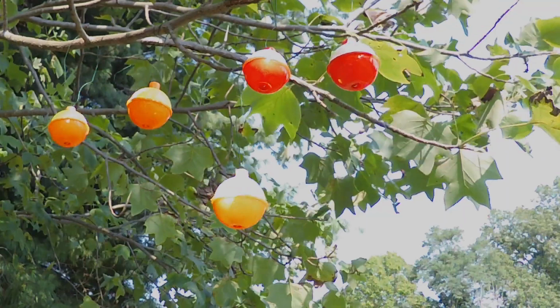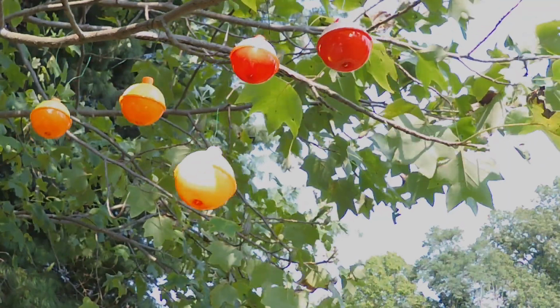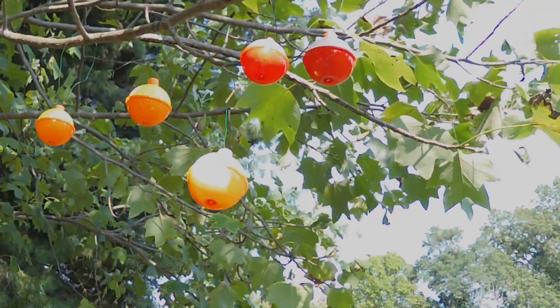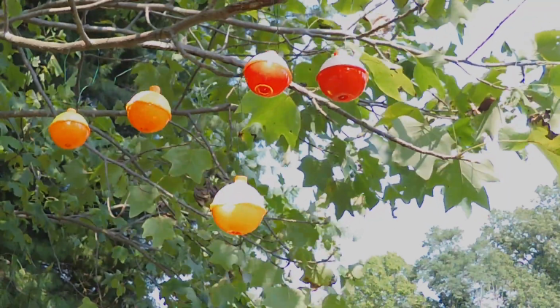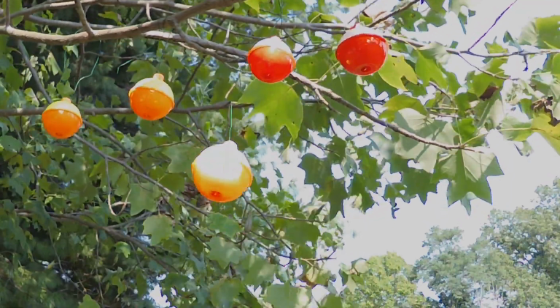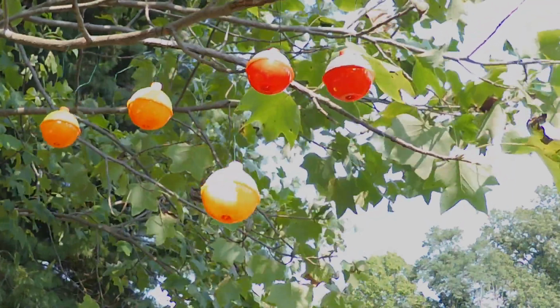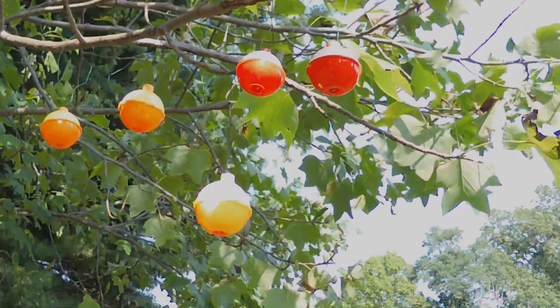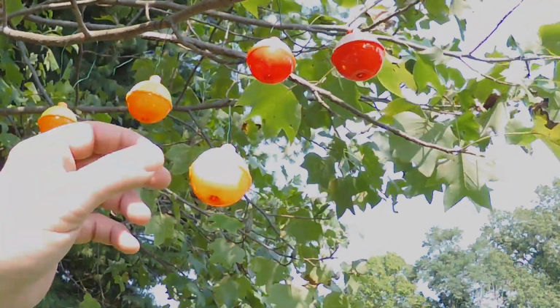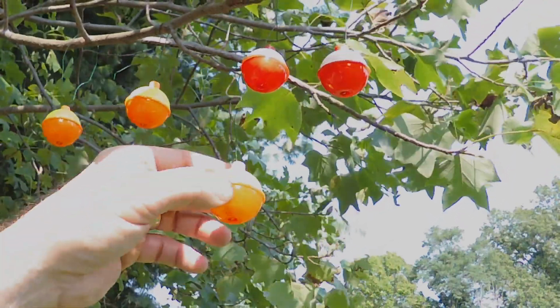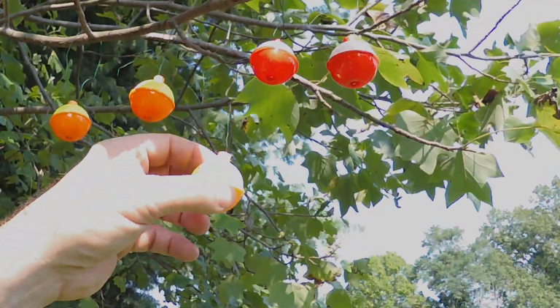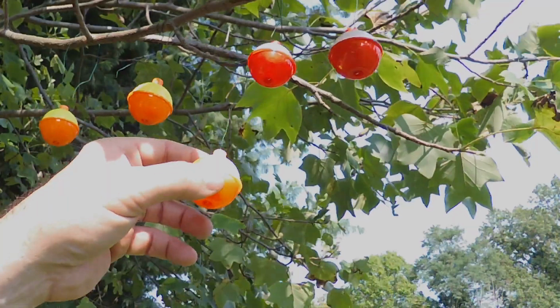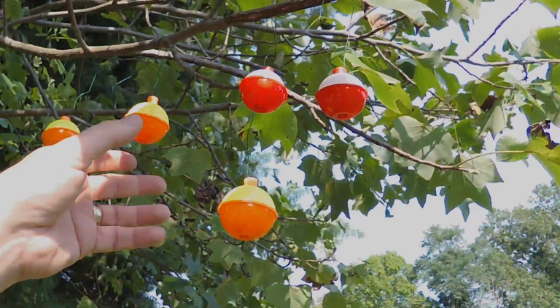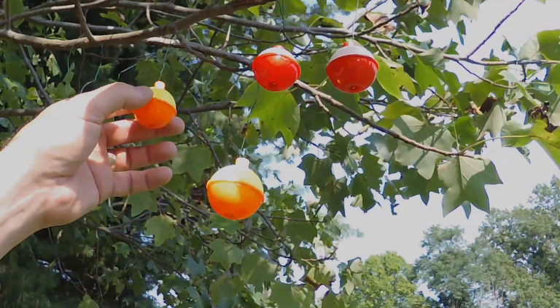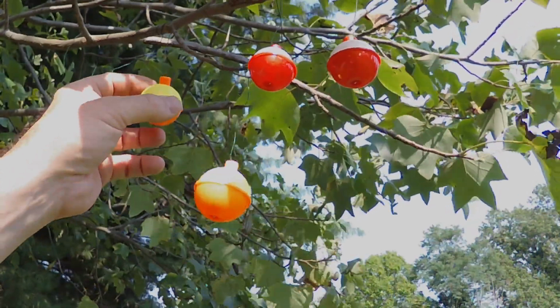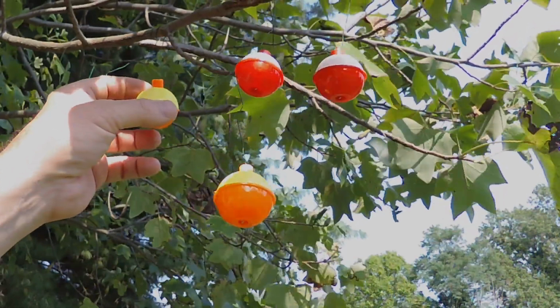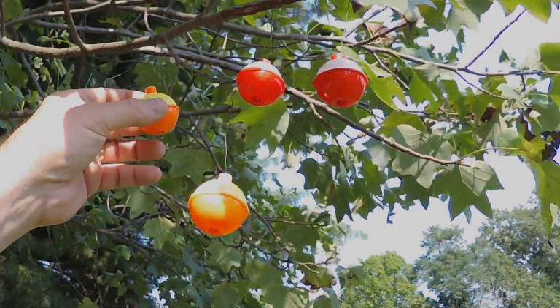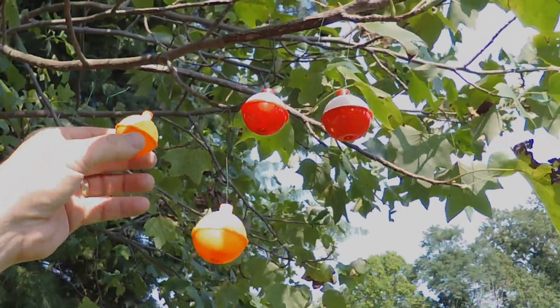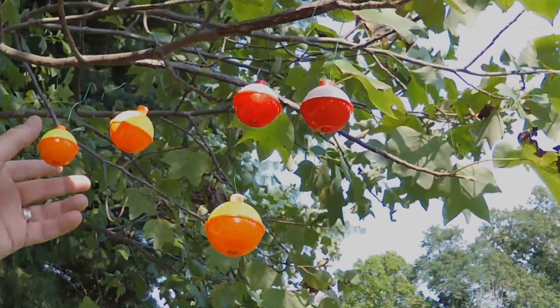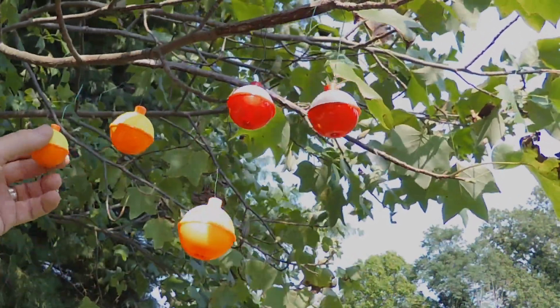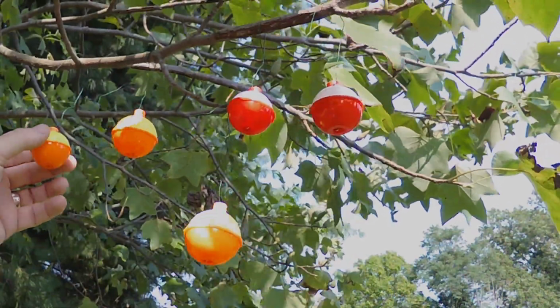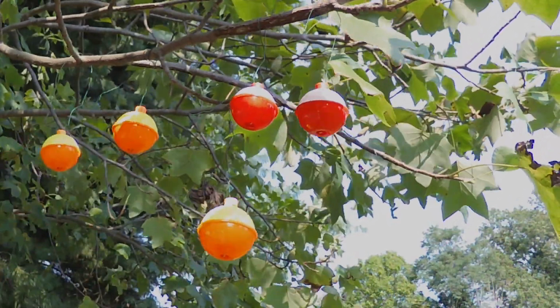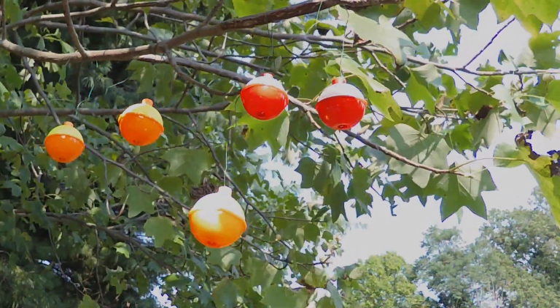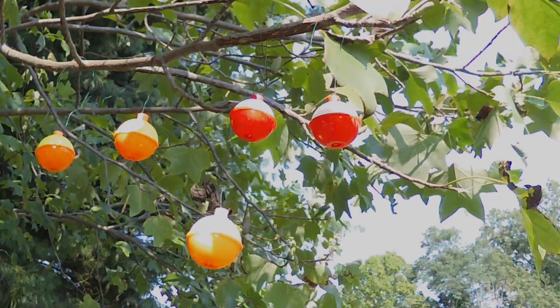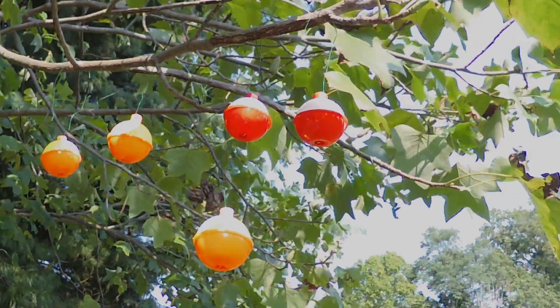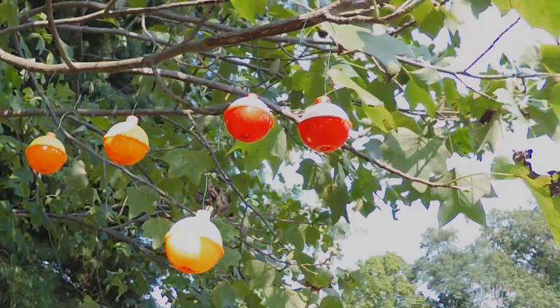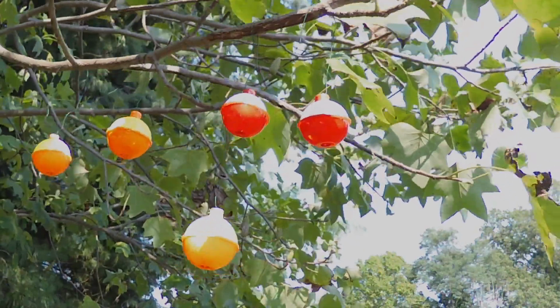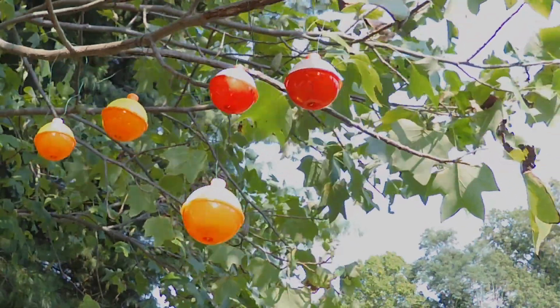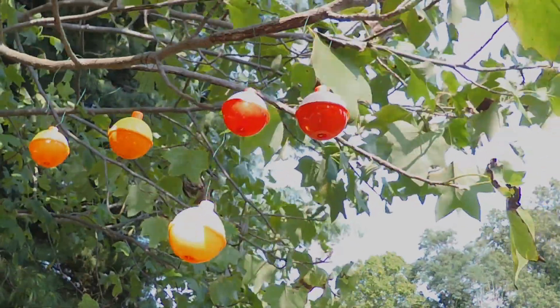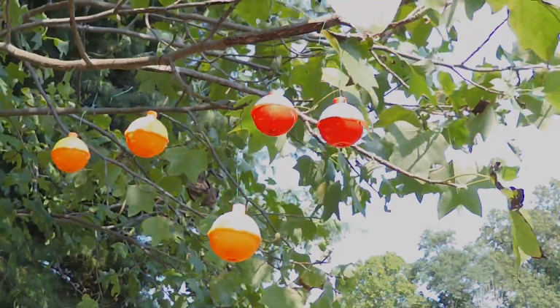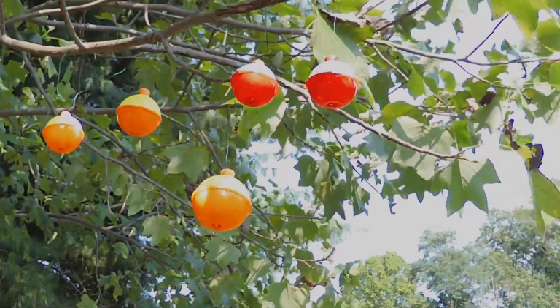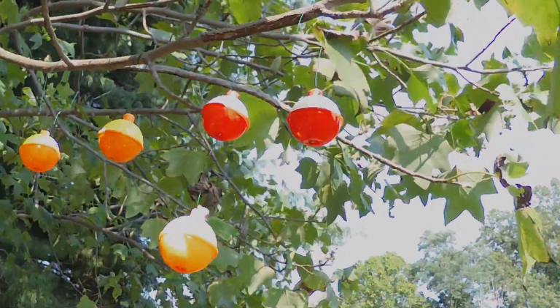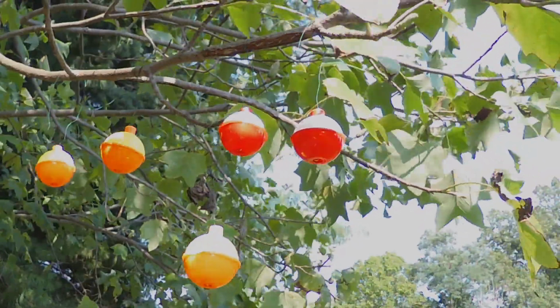Here we see some more bobbers that are getting close to mature. These are still a little young — you can see they've still got some of their lighter color and haven't deepened into the proper red and white that you typically see in bobbers.